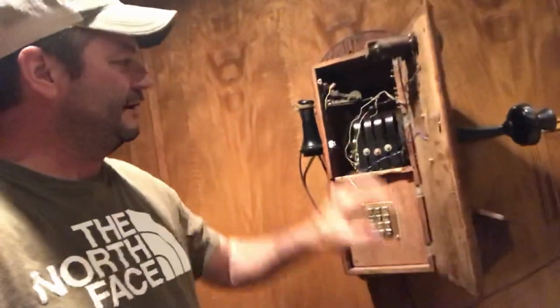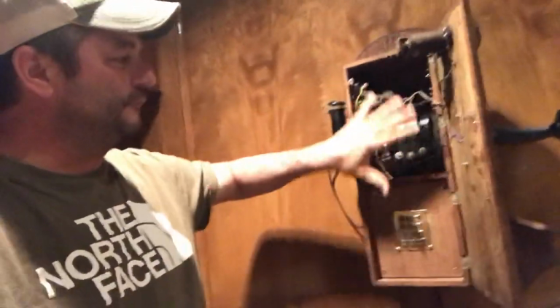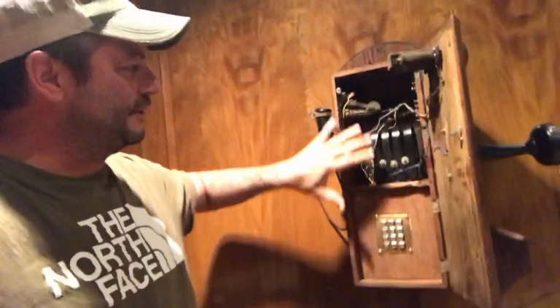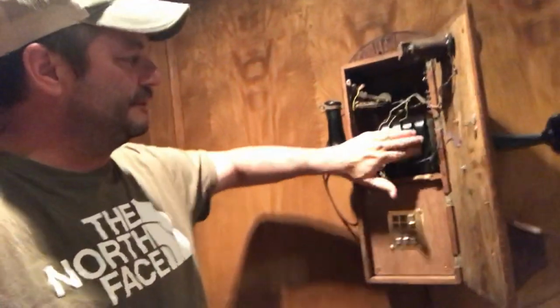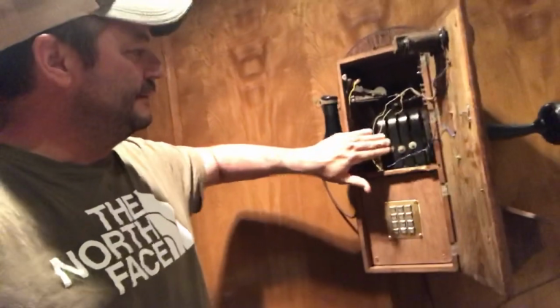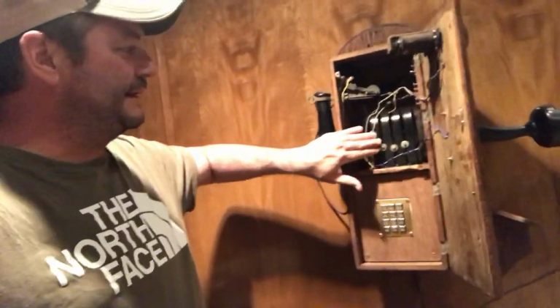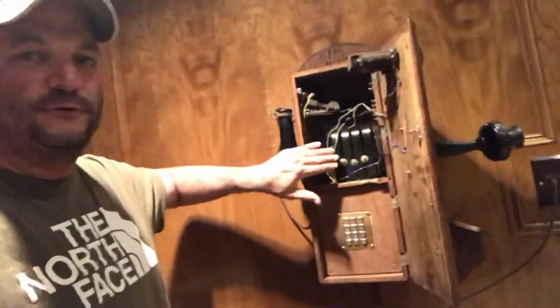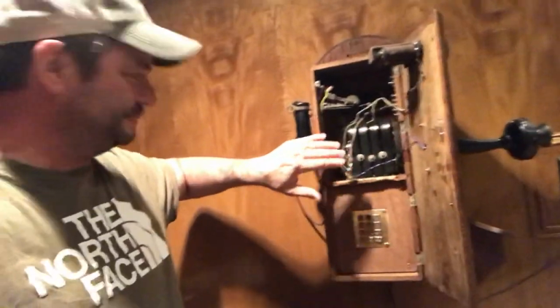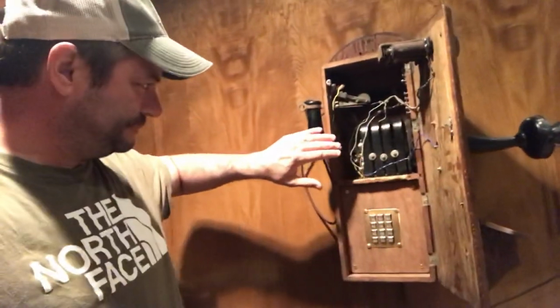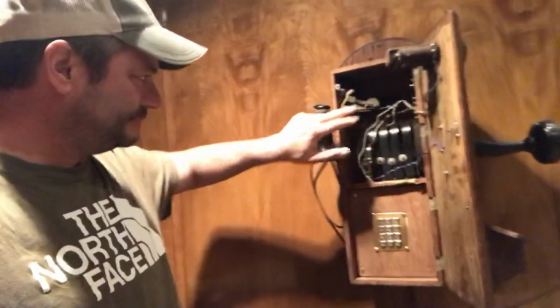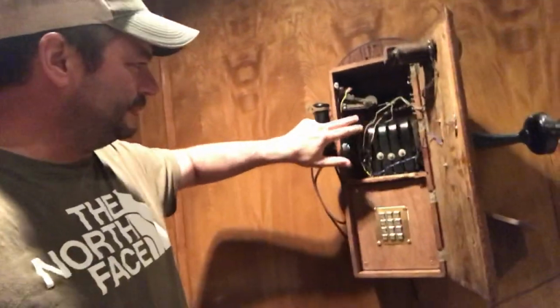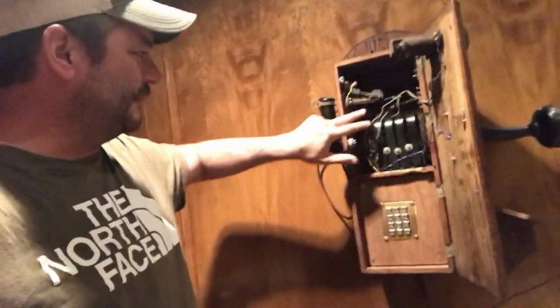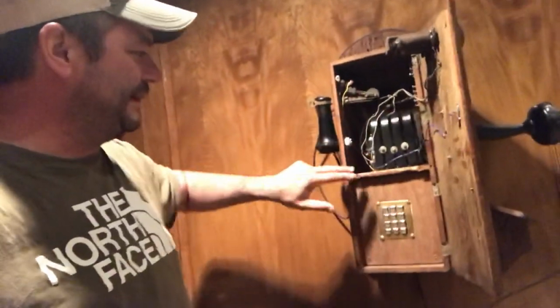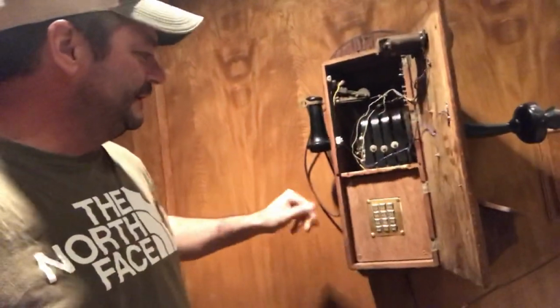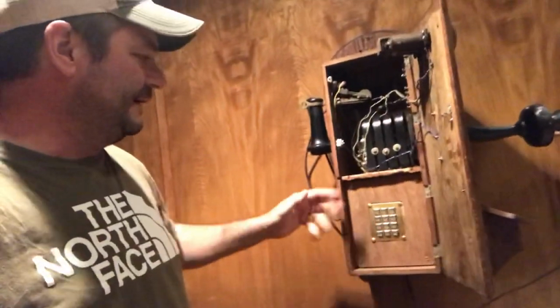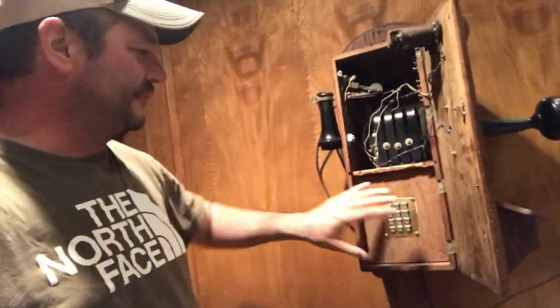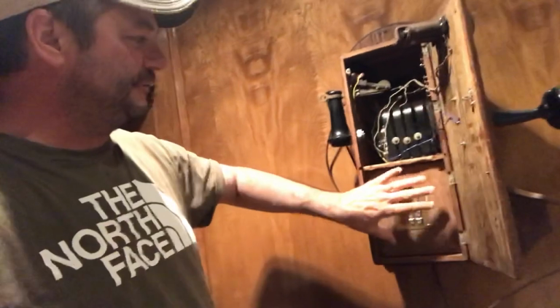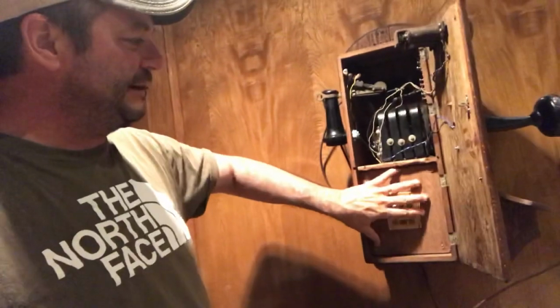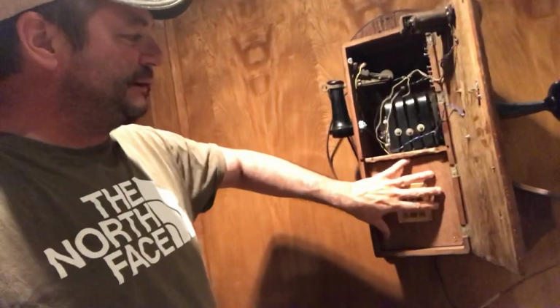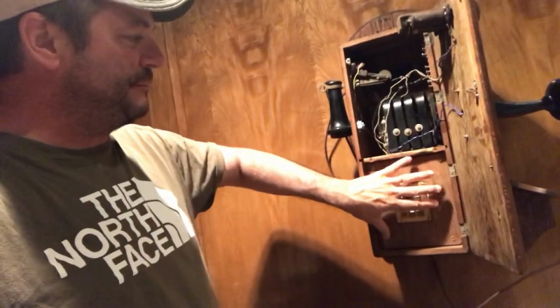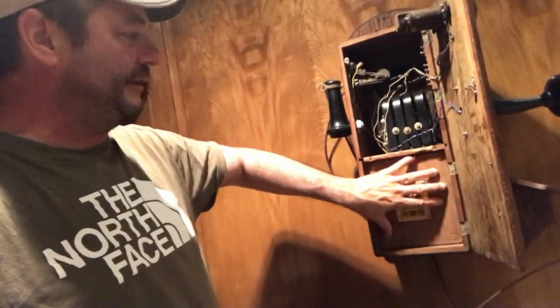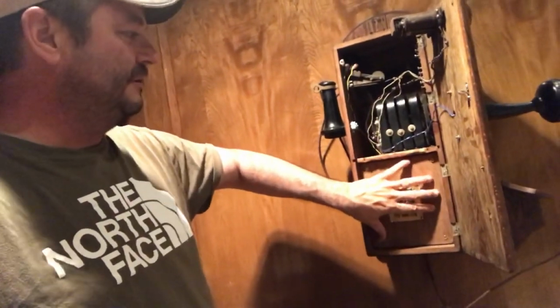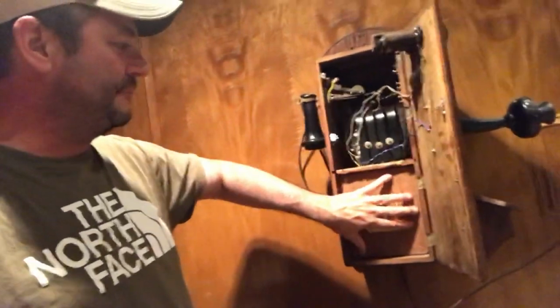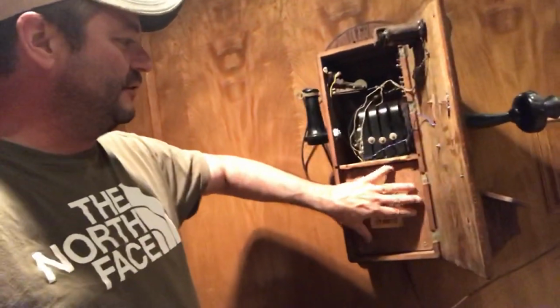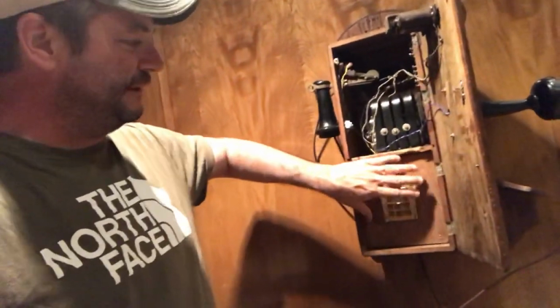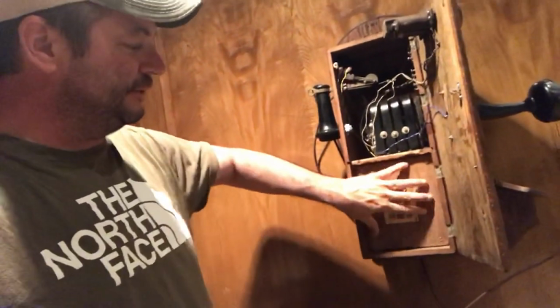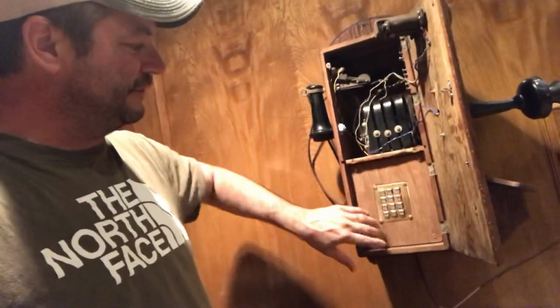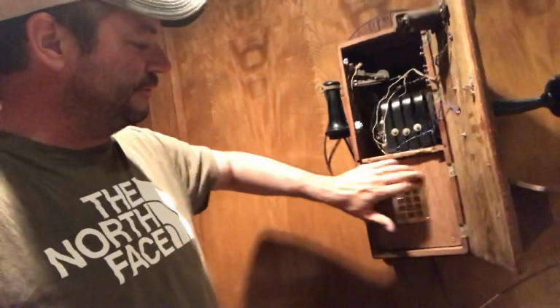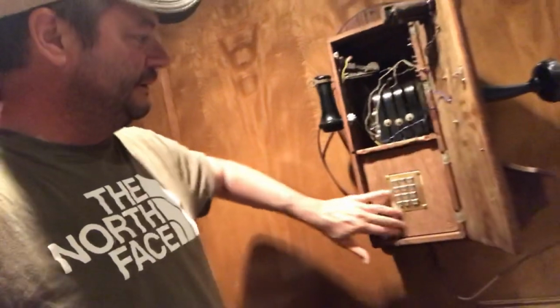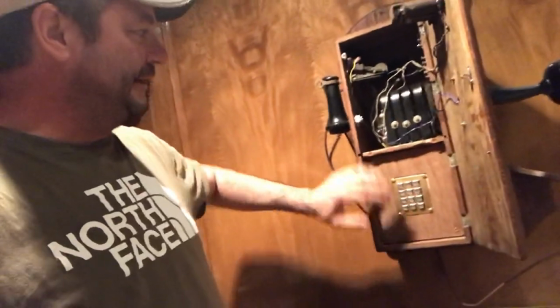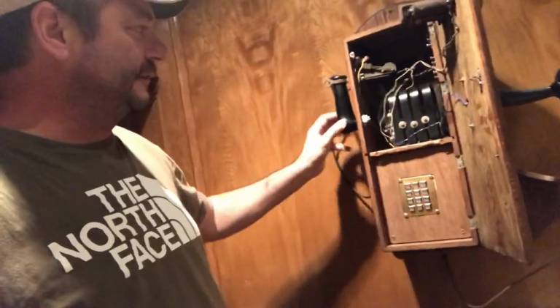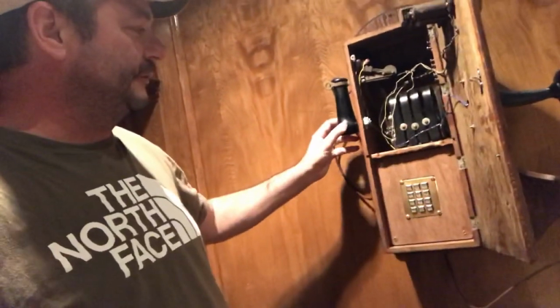If you open it up you can see all the old phone parts here with the magneto hook switch. Down here would have been the batteries to operate the phone, but I installed a modern phone down here and hooked it up to the receiver and the transmitter.